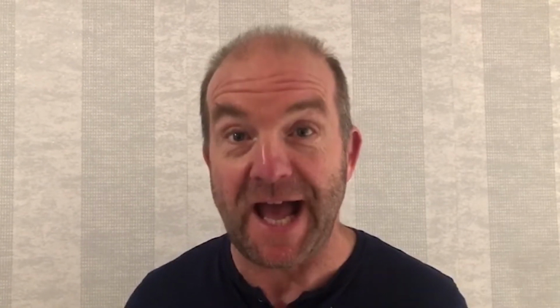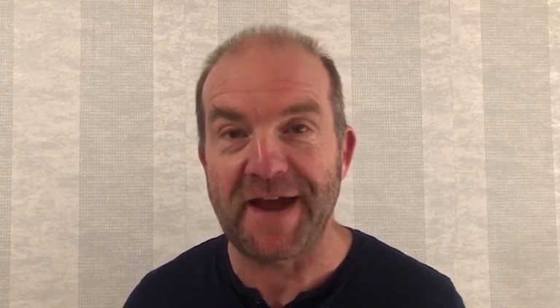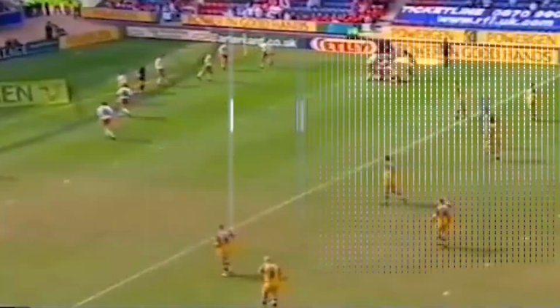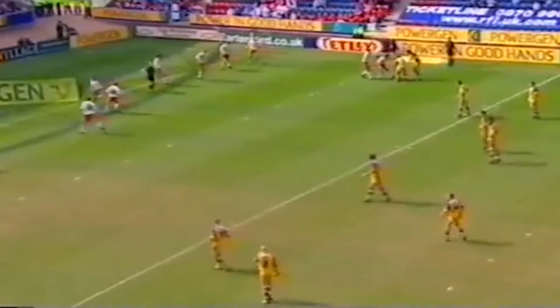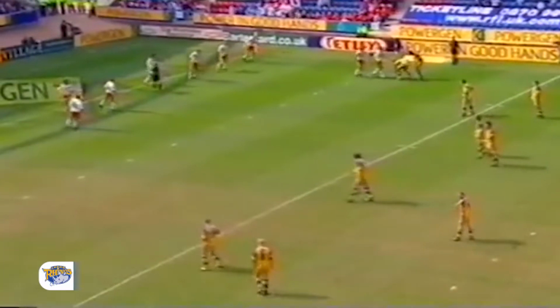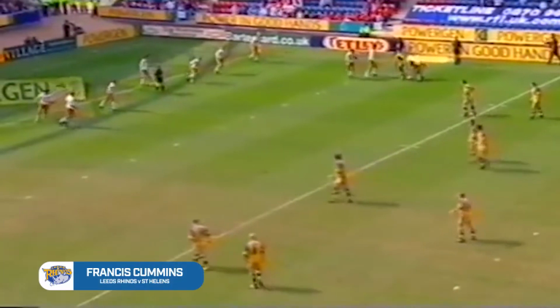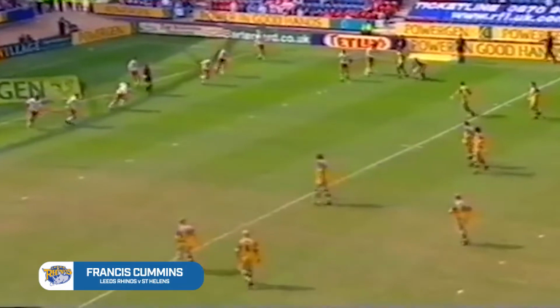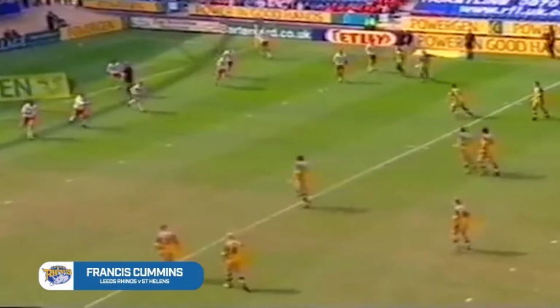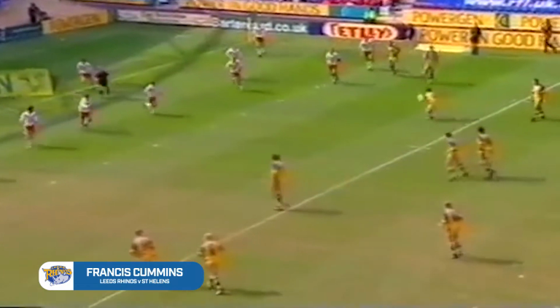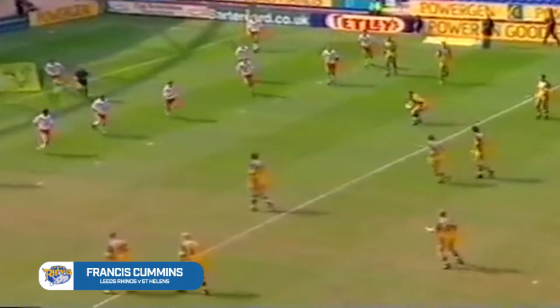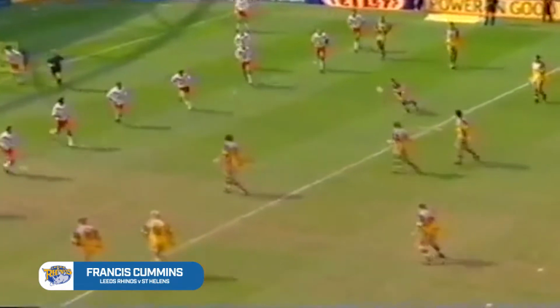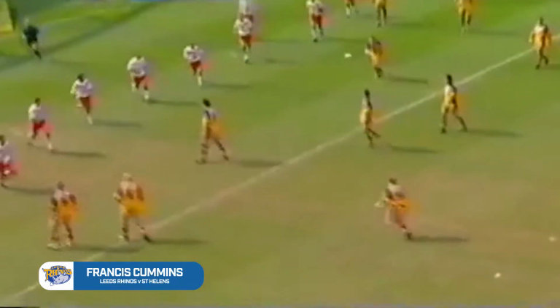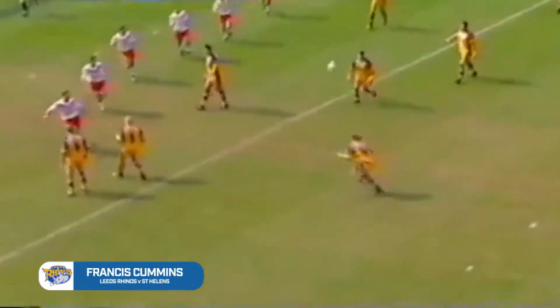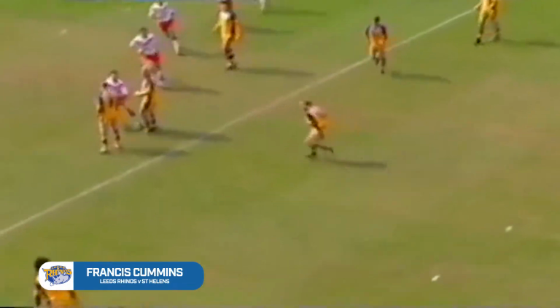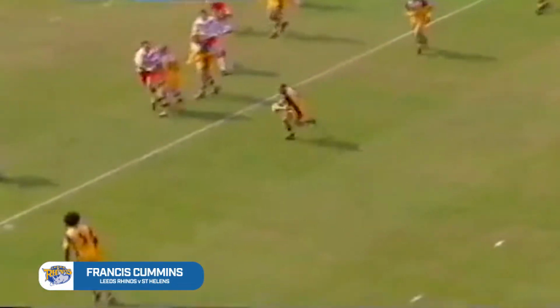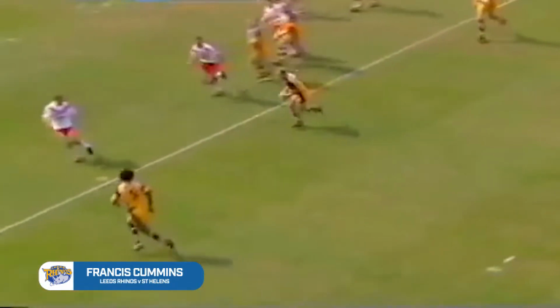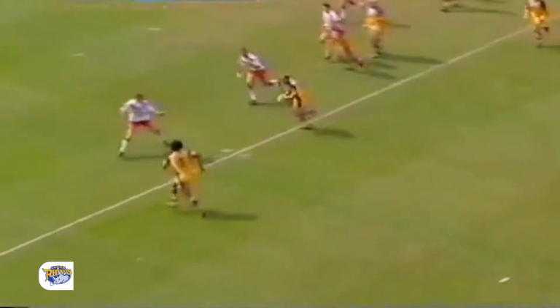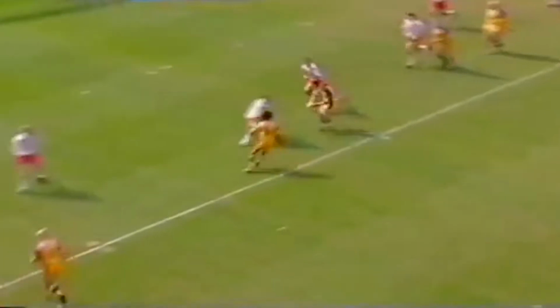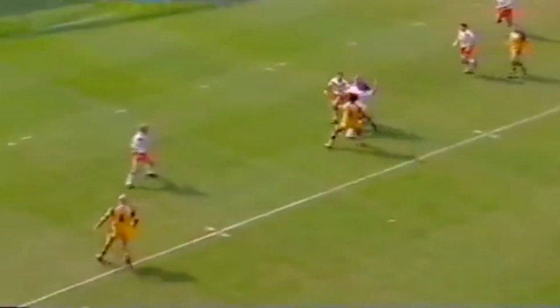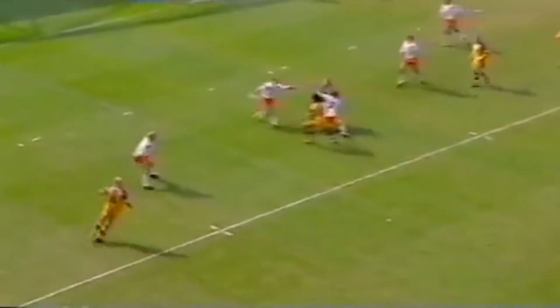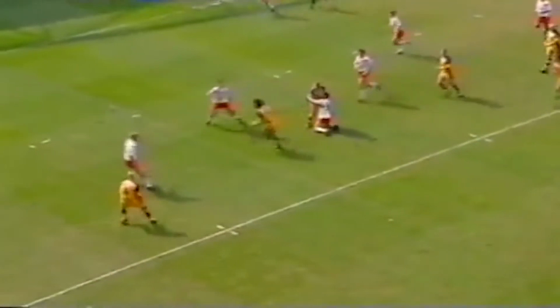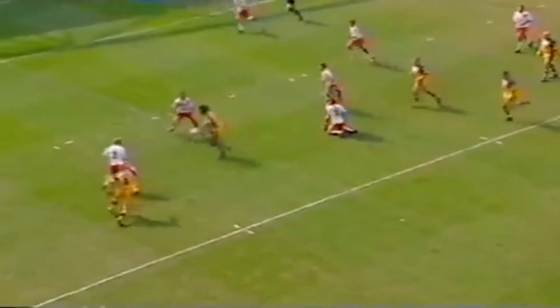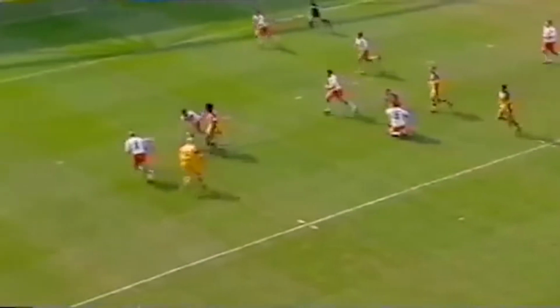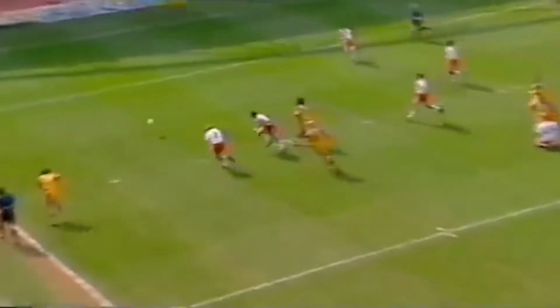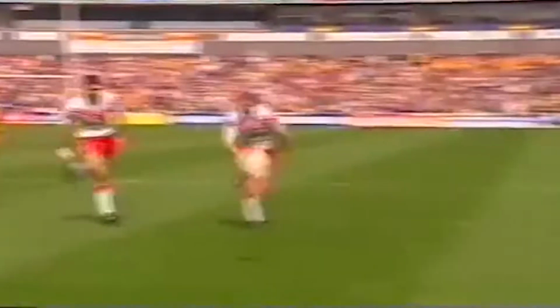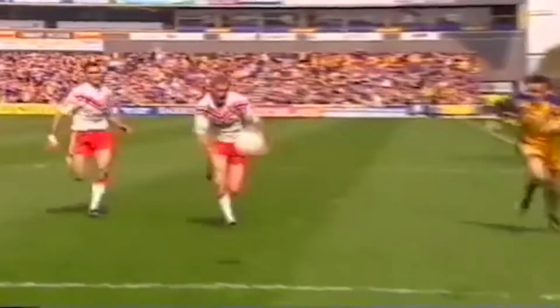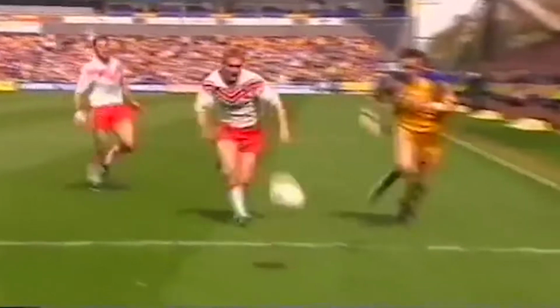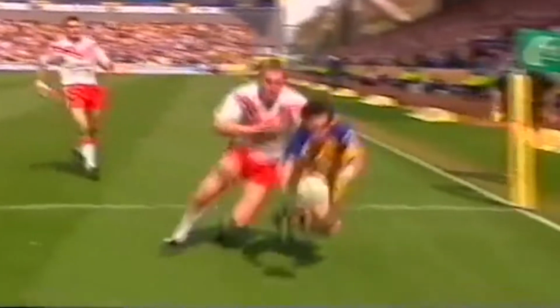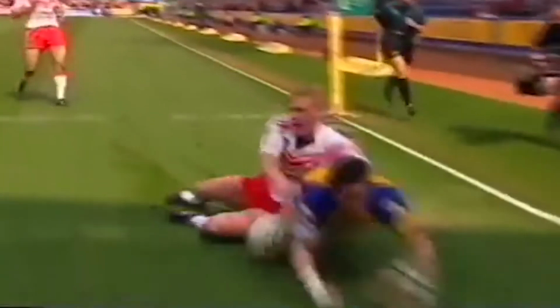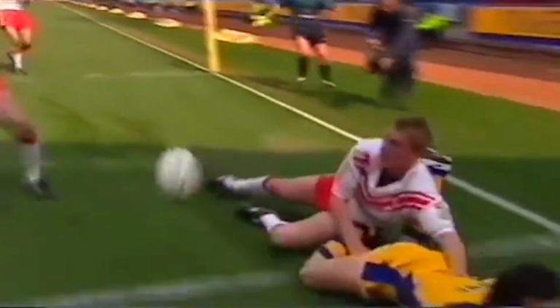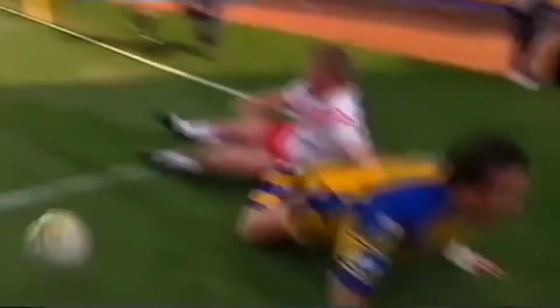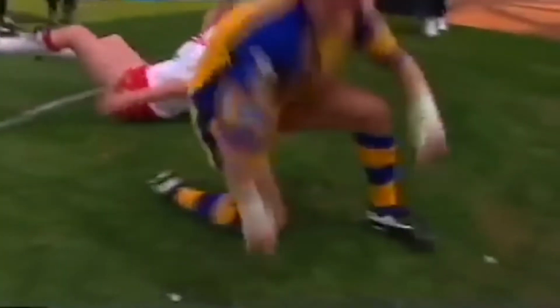Our first try comes from the 2003 semi-final between Leeds and St Helens at Huddersfield. Andrew Dooneman with the angled run, Shep Walker with the lovely delicate kick, and Francis Cummins with the try.